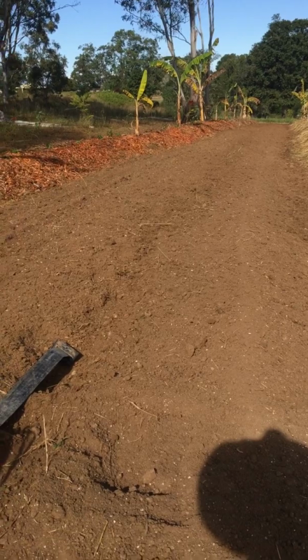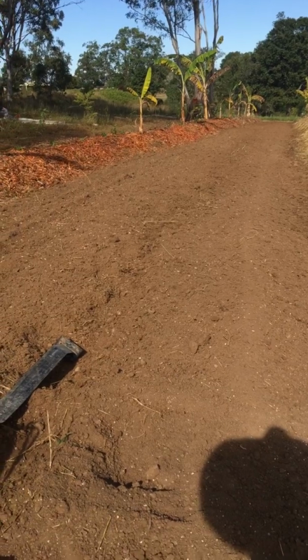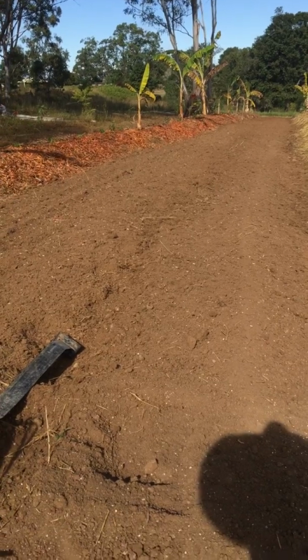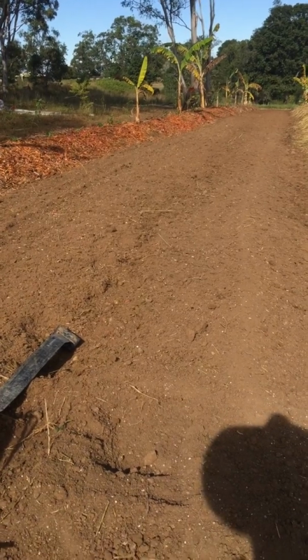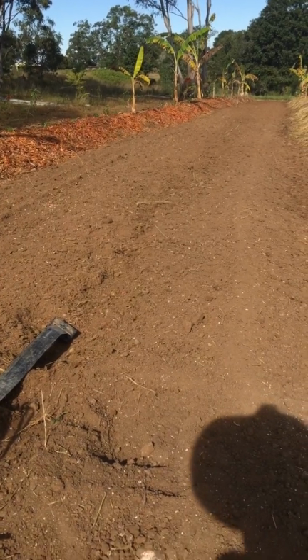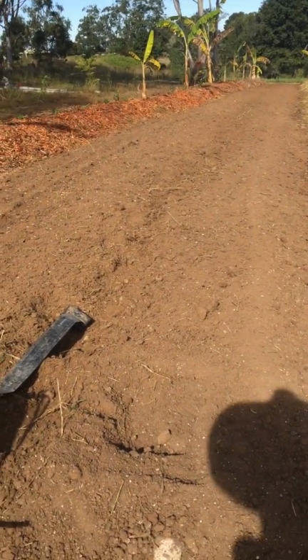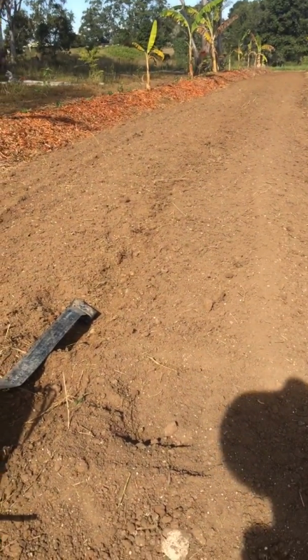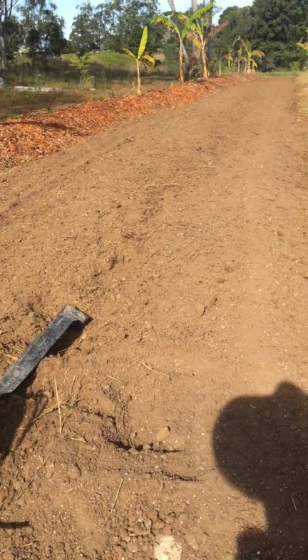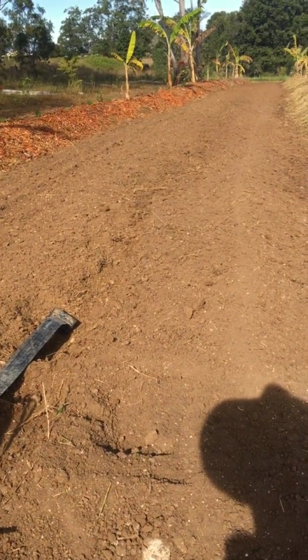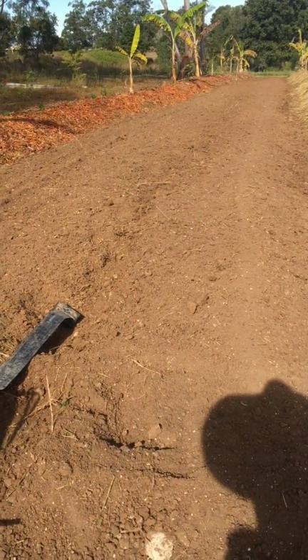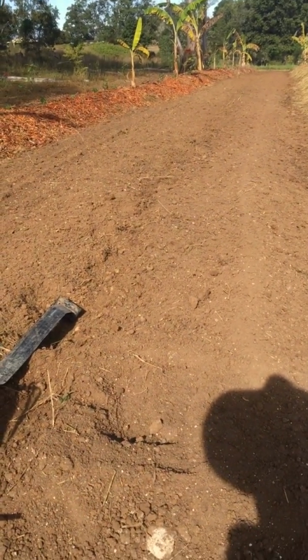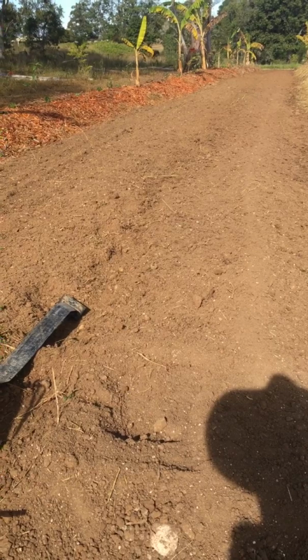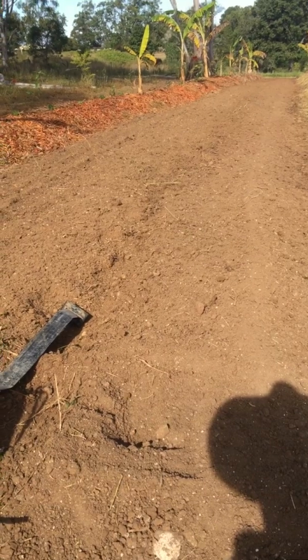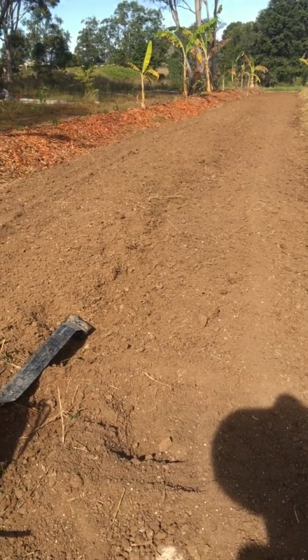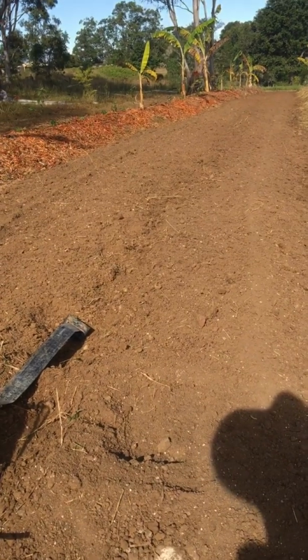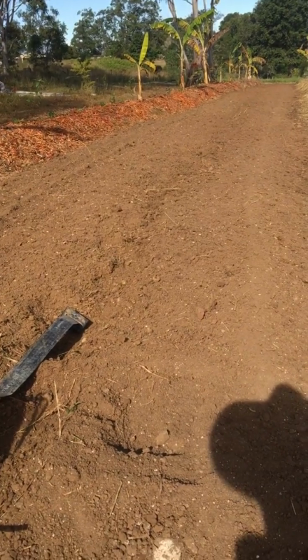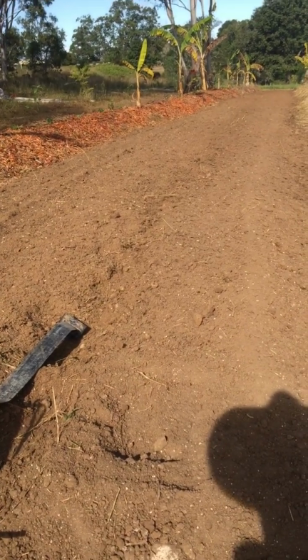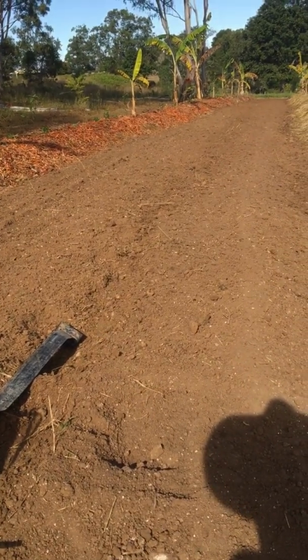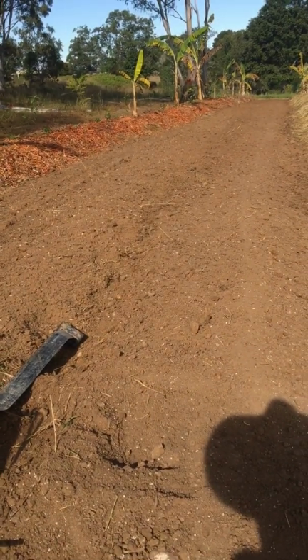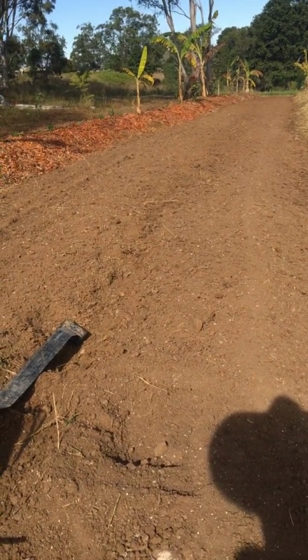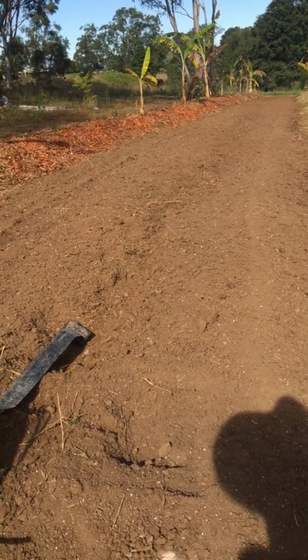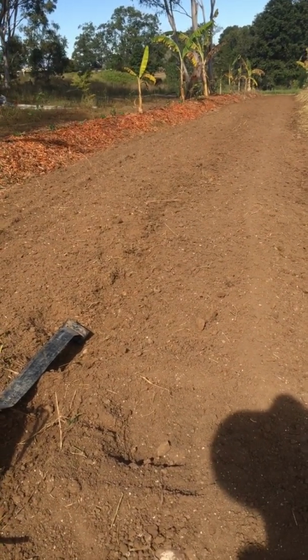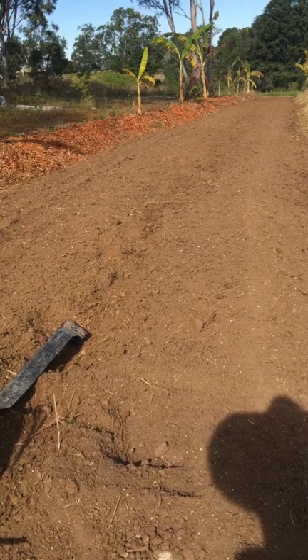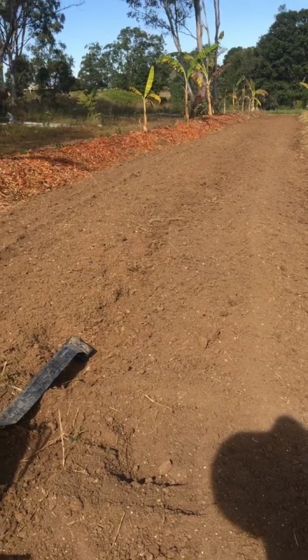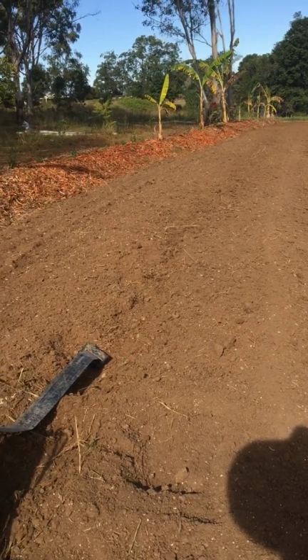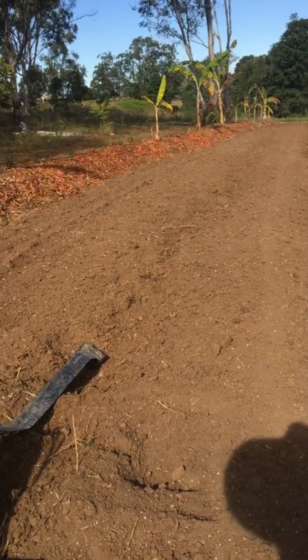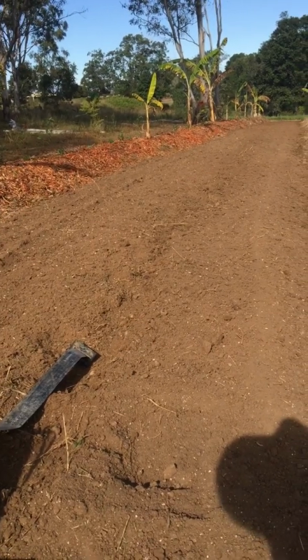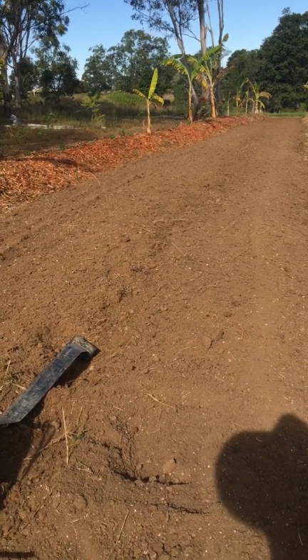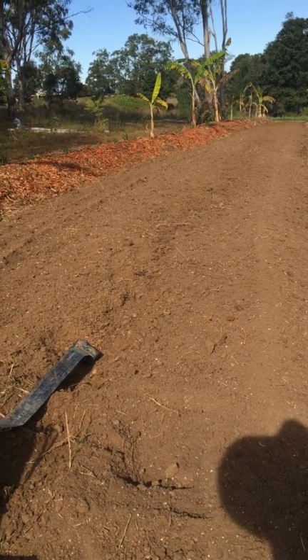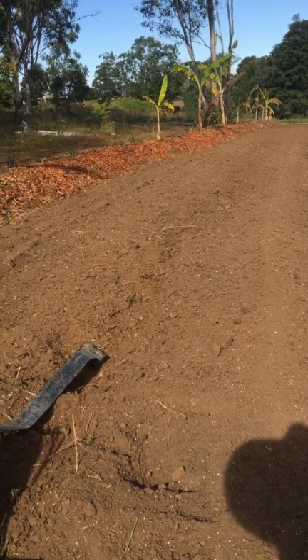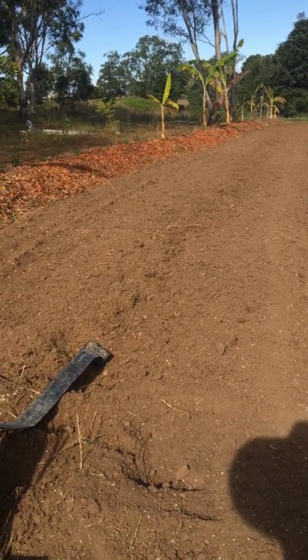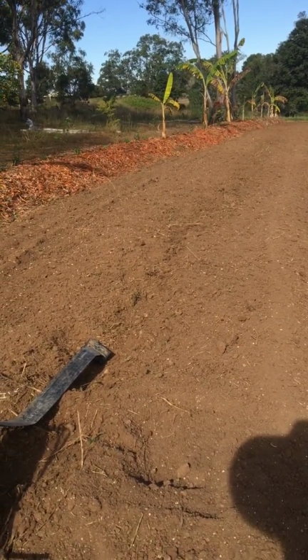We've broadcast the seed in now, we'll just rake it over and put the irrigation out. We'll make another film in a couple of months and have a look at how it's going. Signing out for video number four from Figtree Organic Farm.